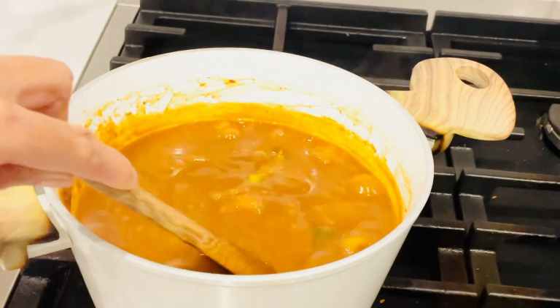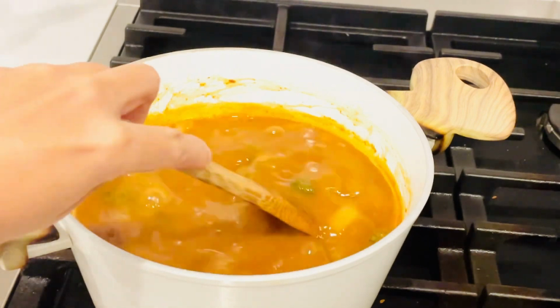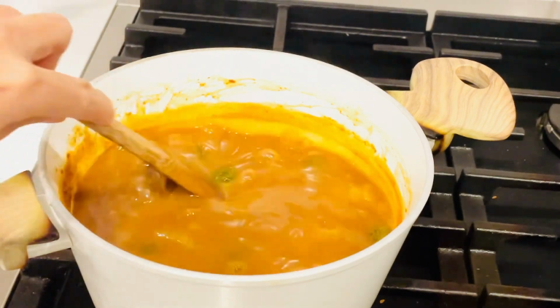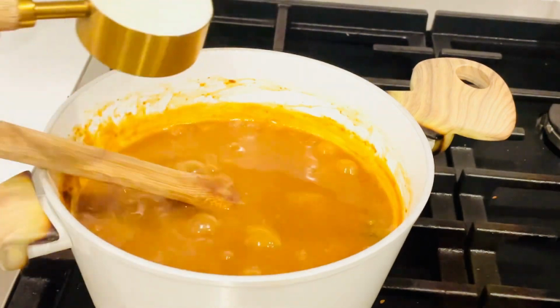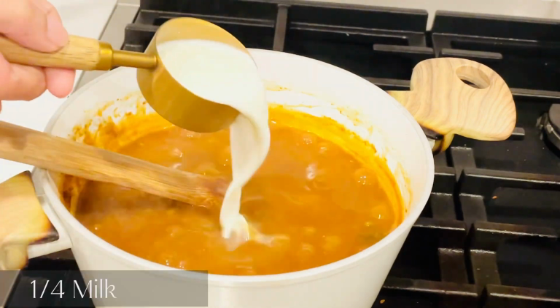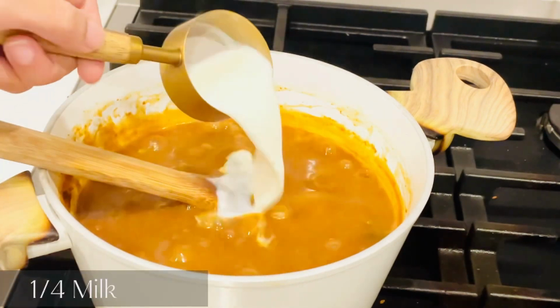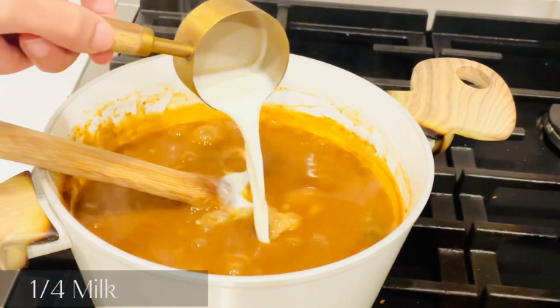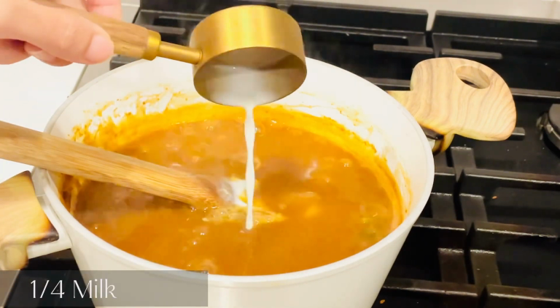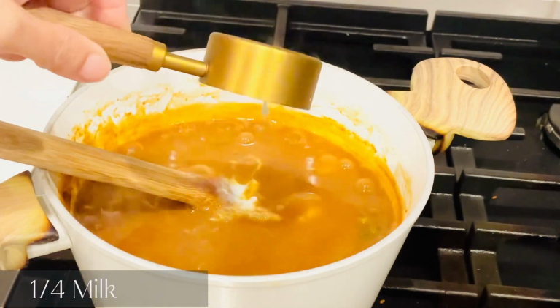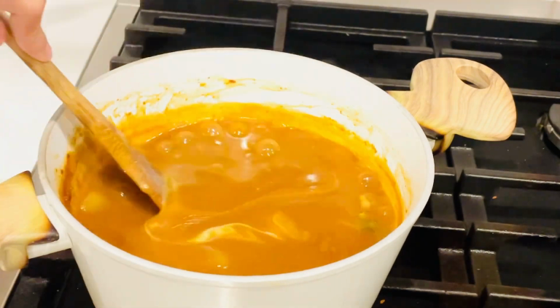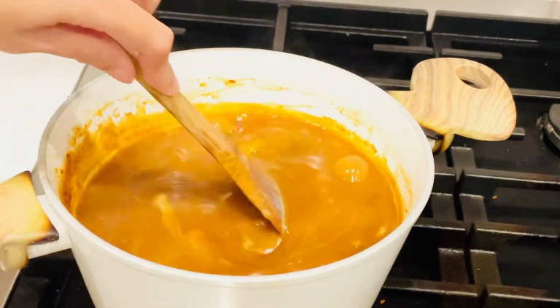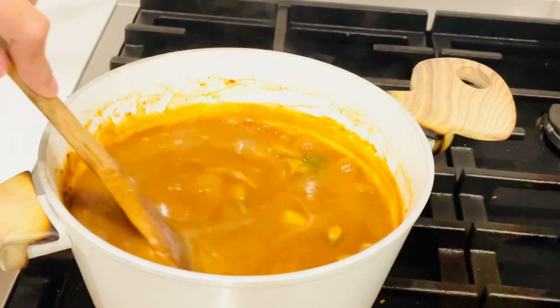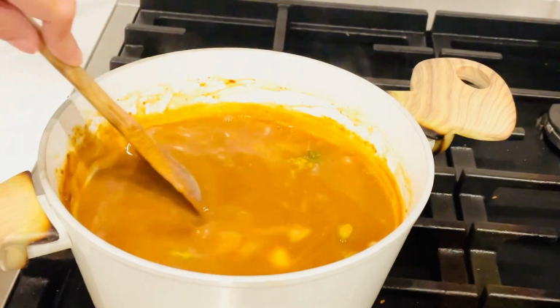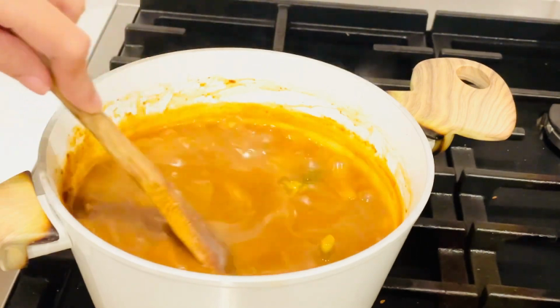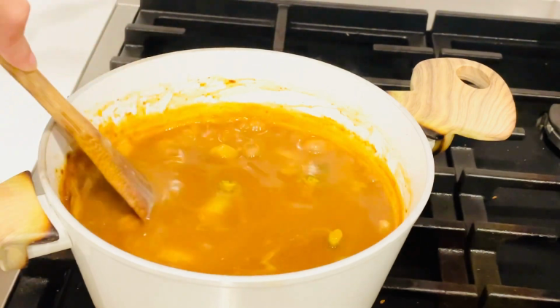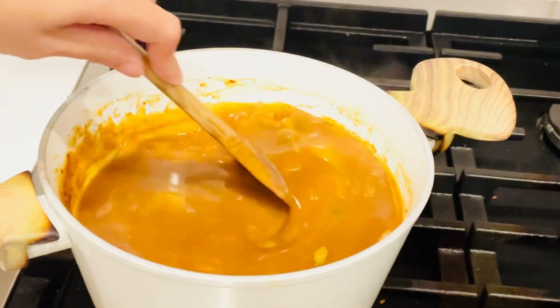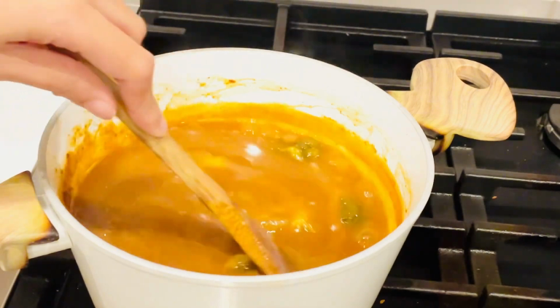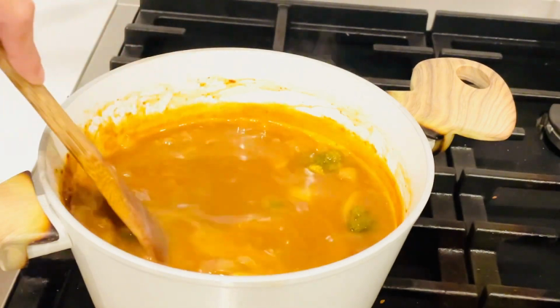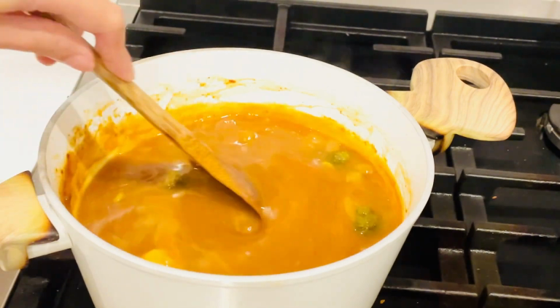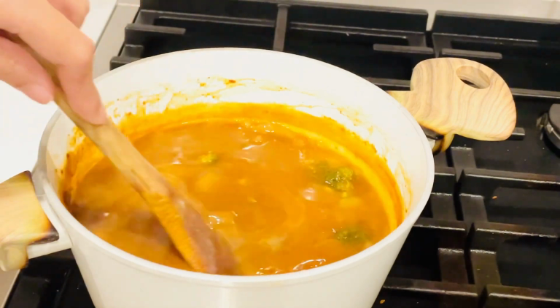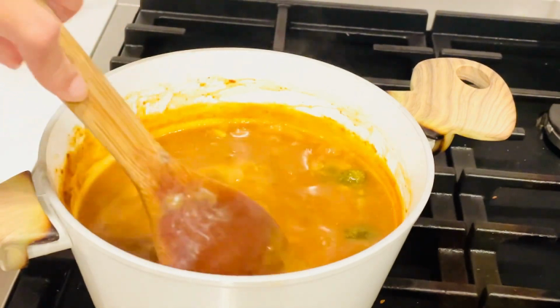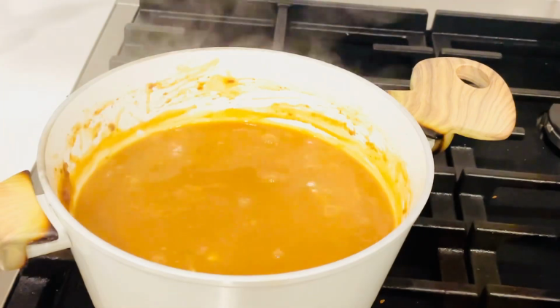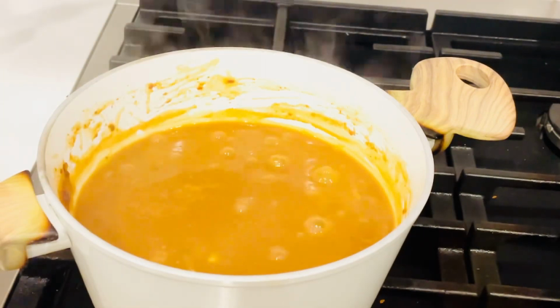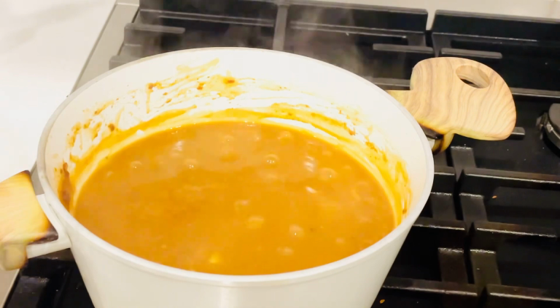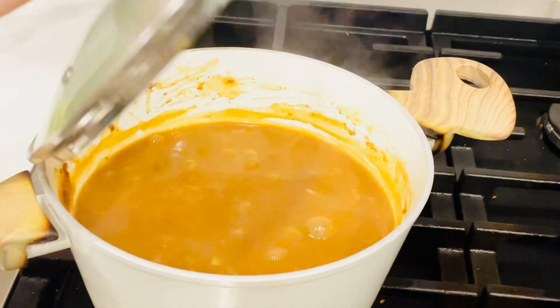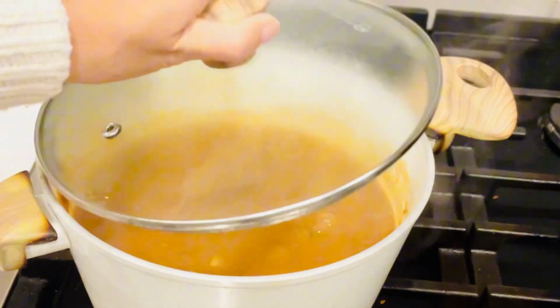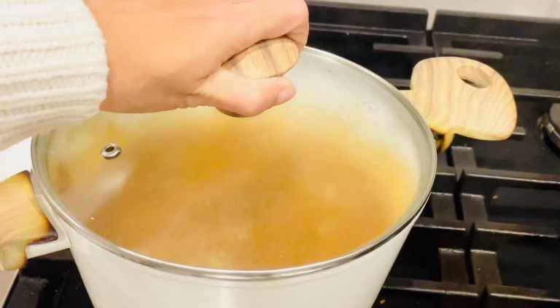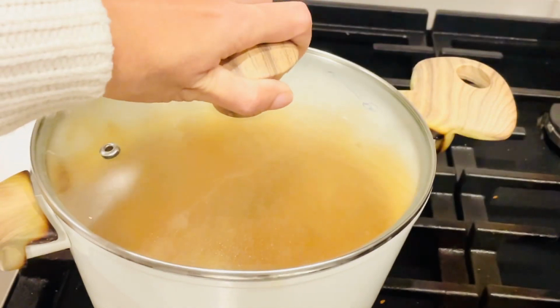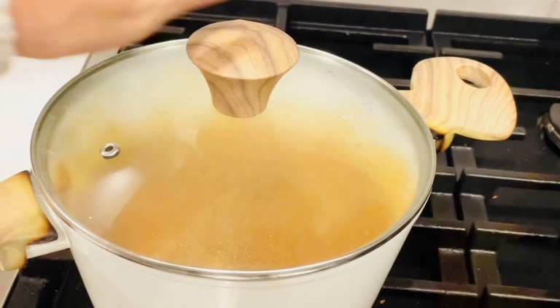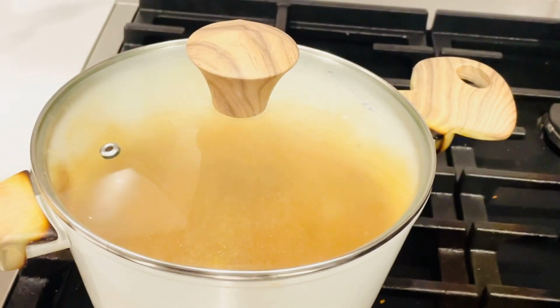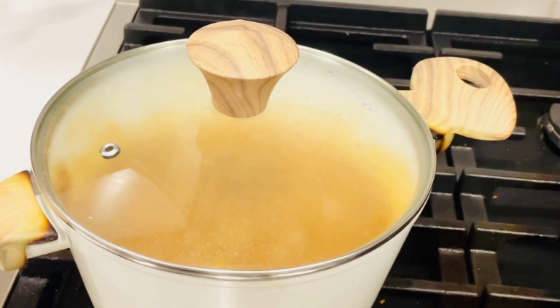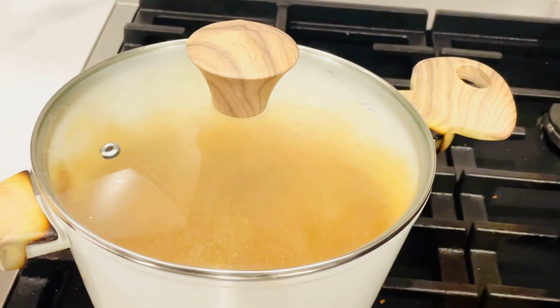Add a quarter cup of milk. Milk is optional, but it makes the curry creamier and gives it a deeper flavor, so I recommend adding some. Simmer it until it reaches the consistency you like, about 5 to 10 minutes.